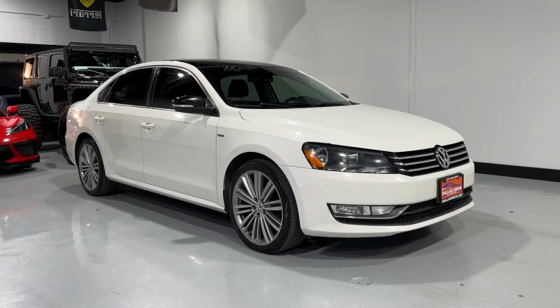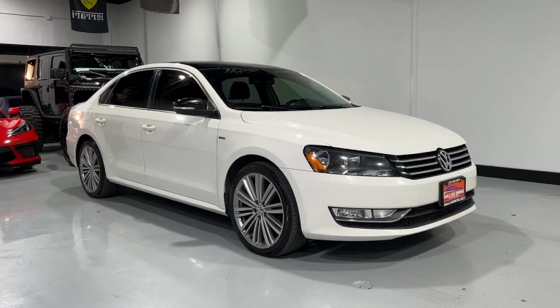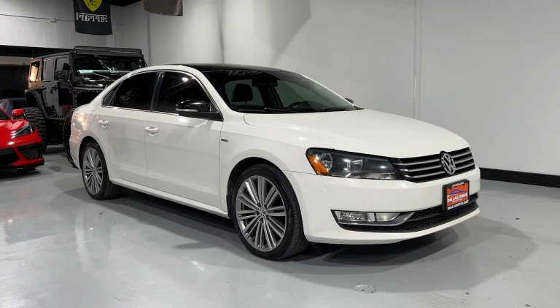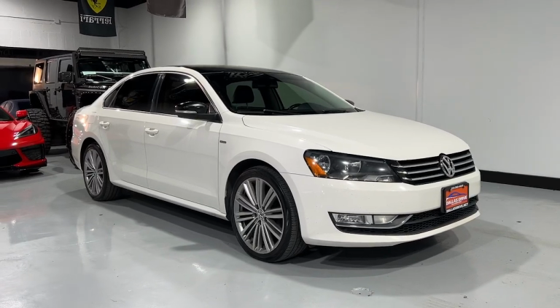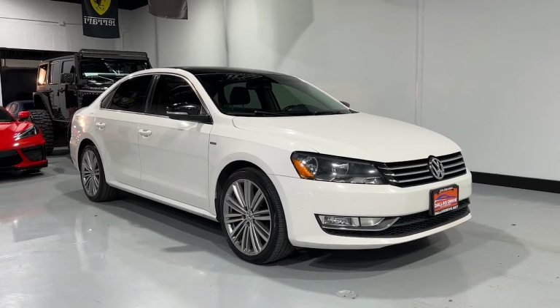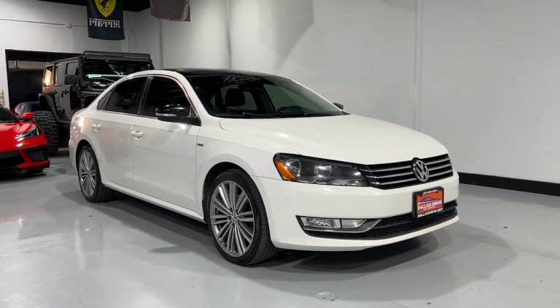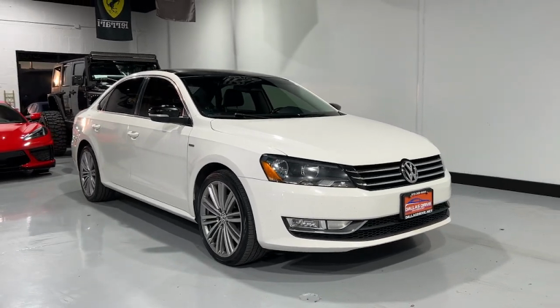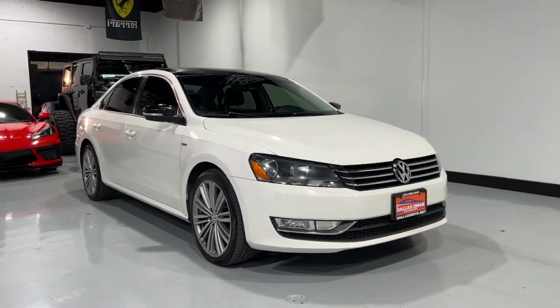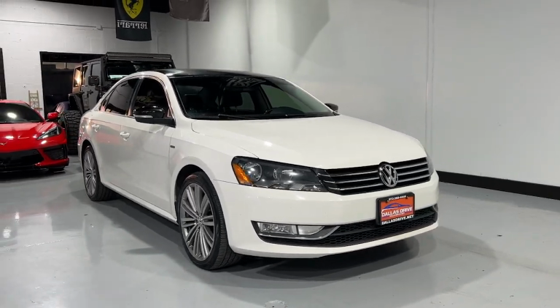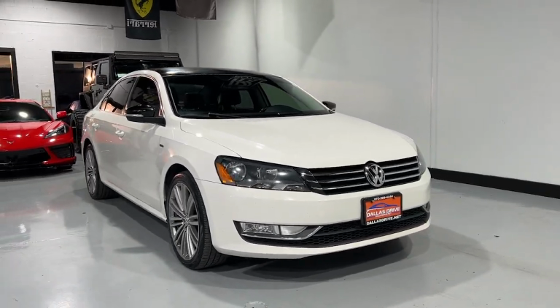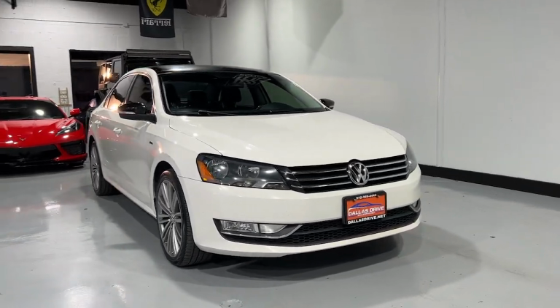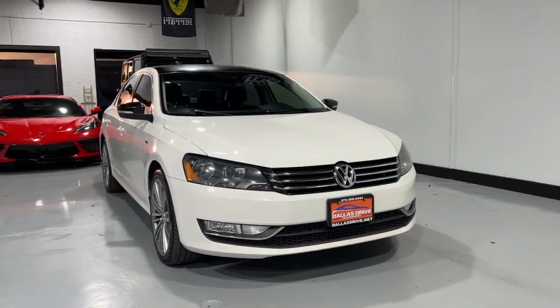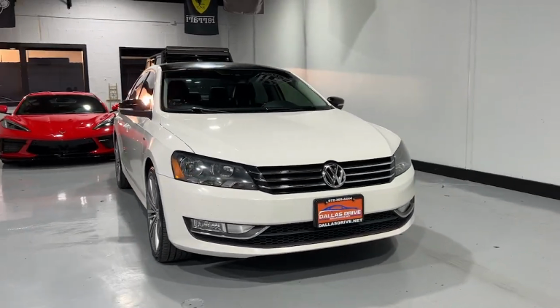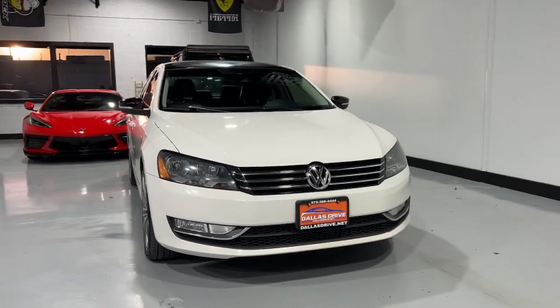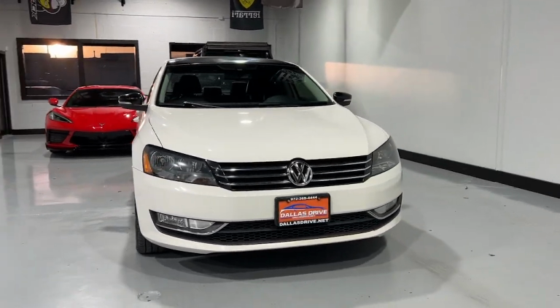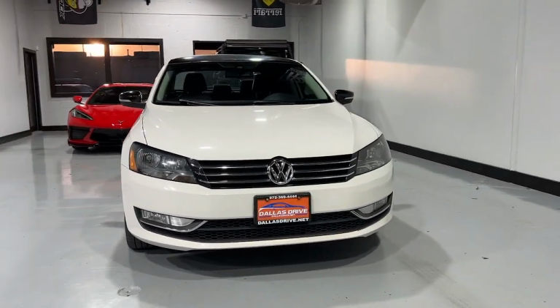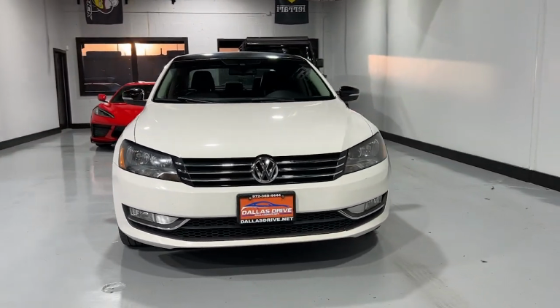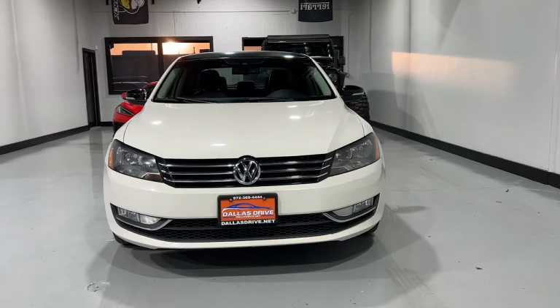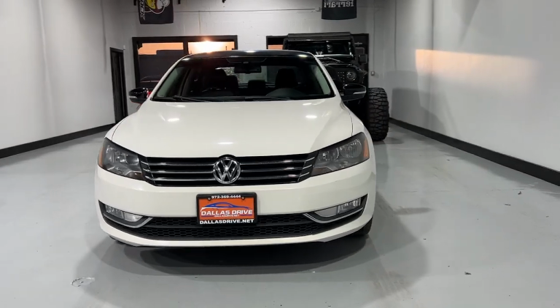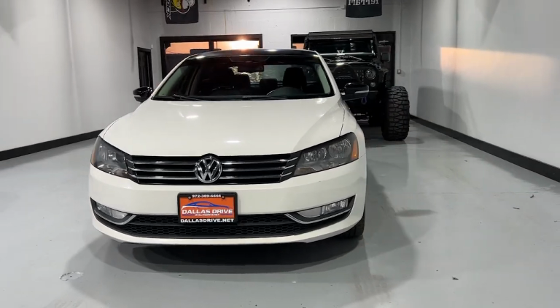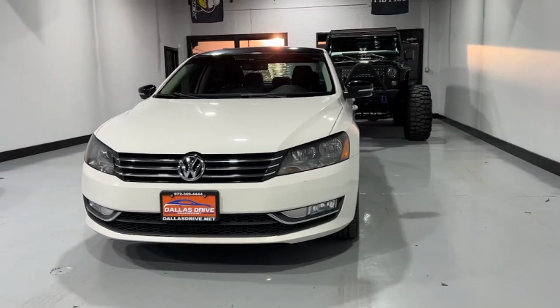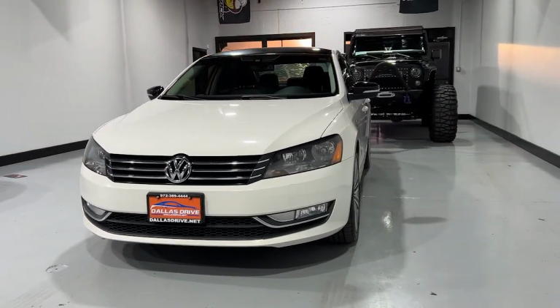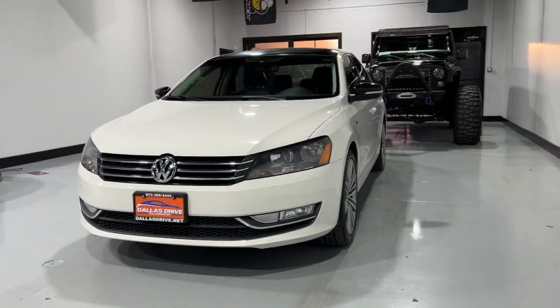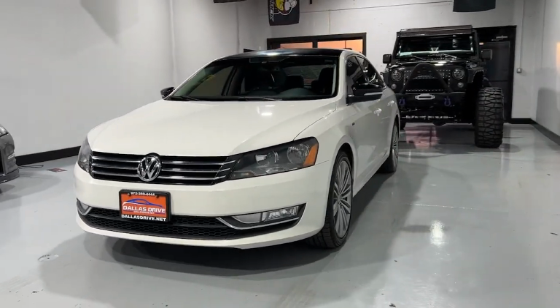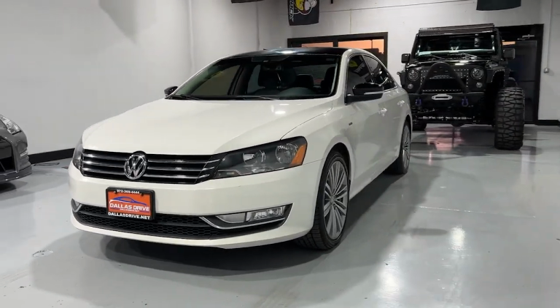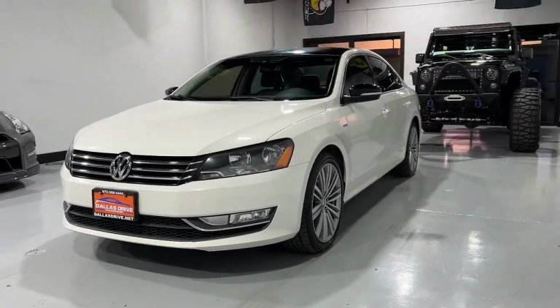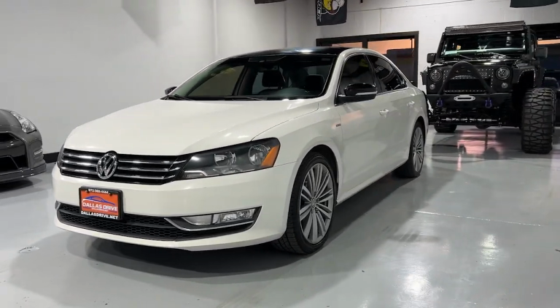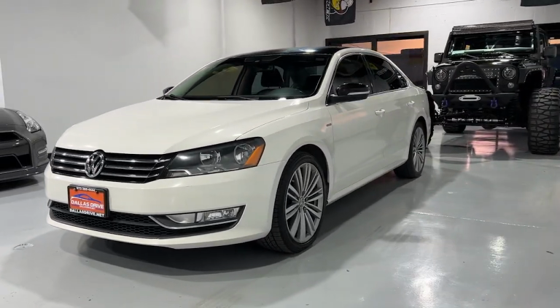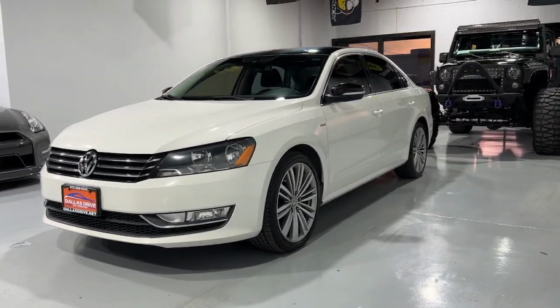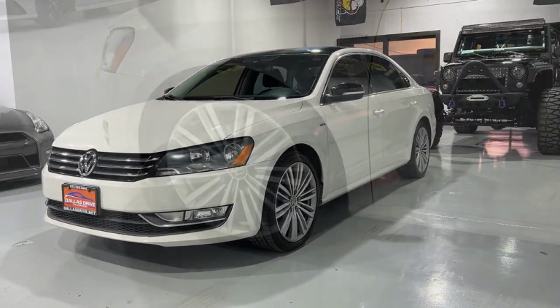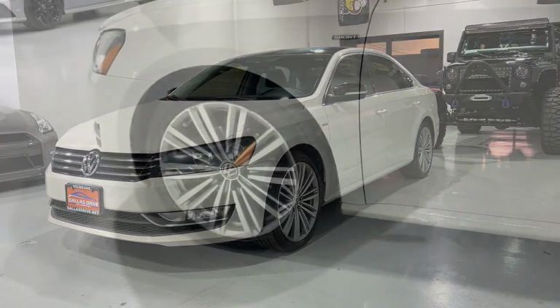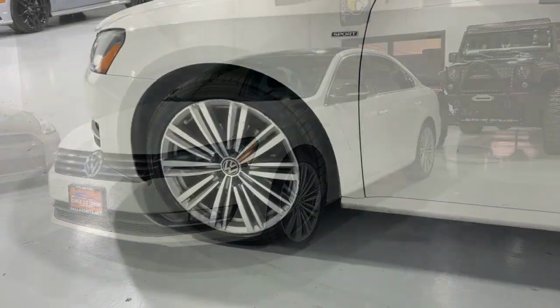Introducing the 2014 Volkswagen Passat. With less than 110,000 miles on the odometer, this vehicle provides excellent value.